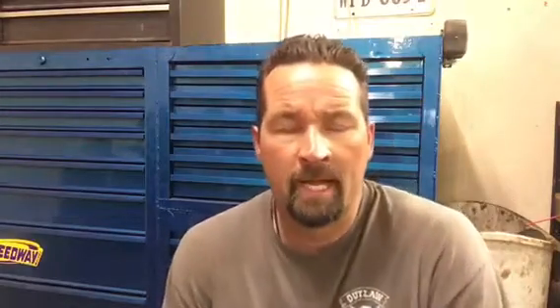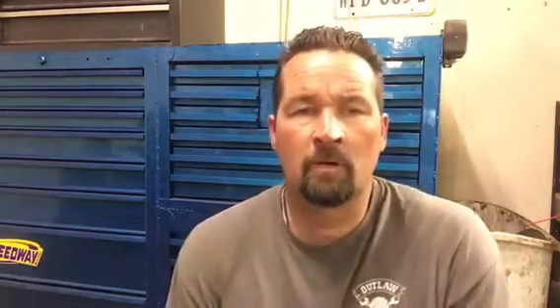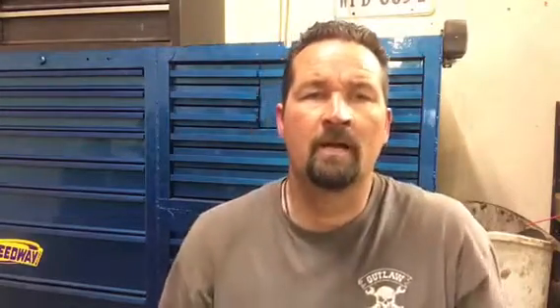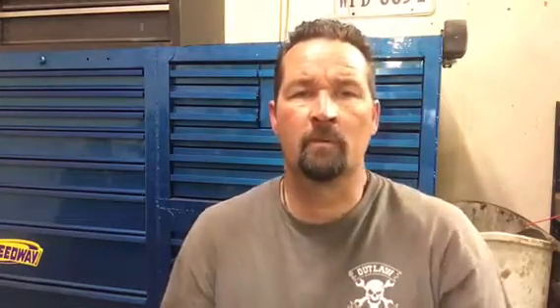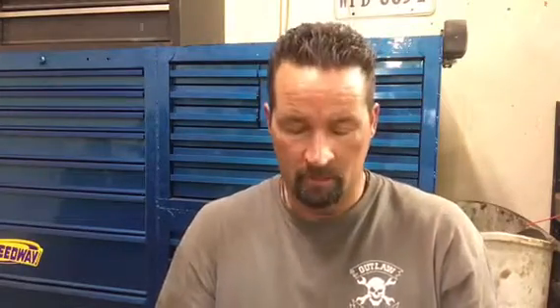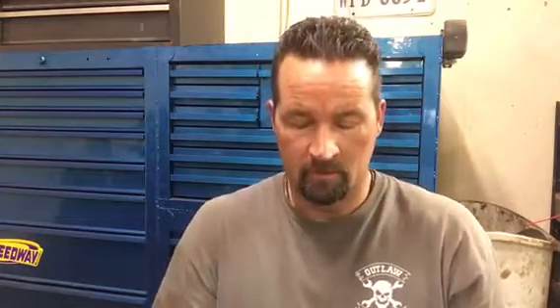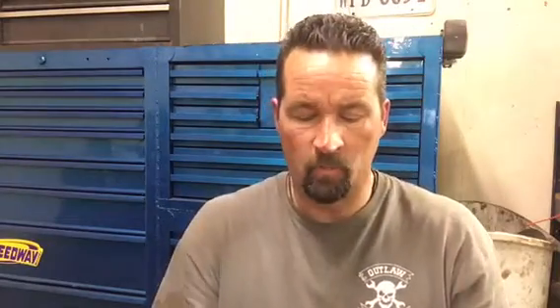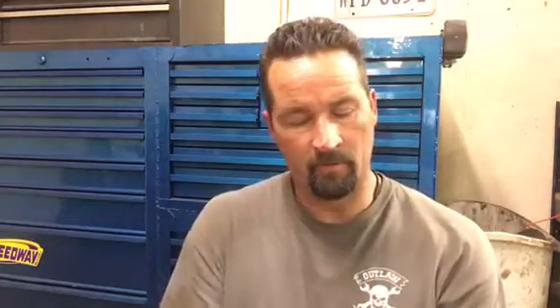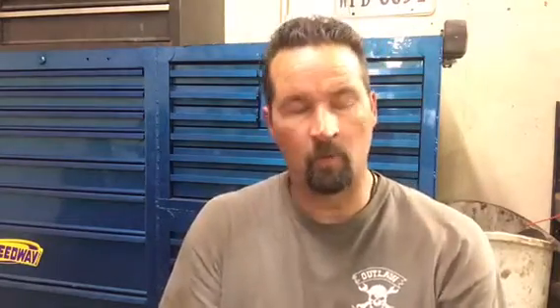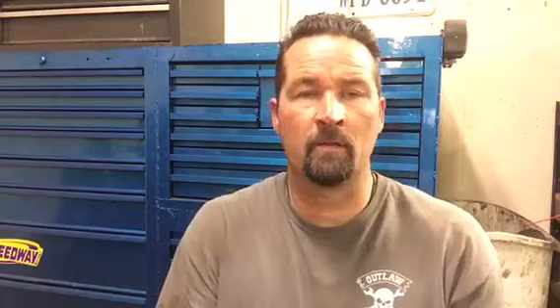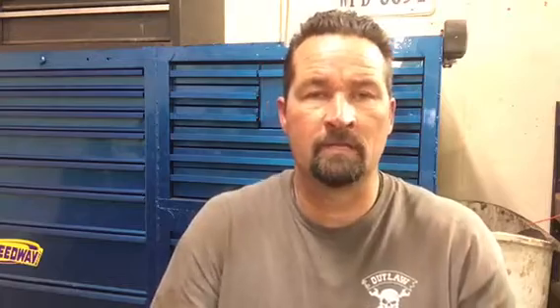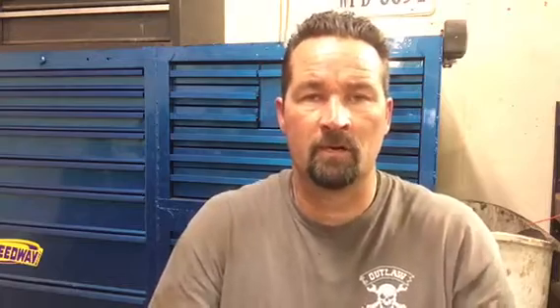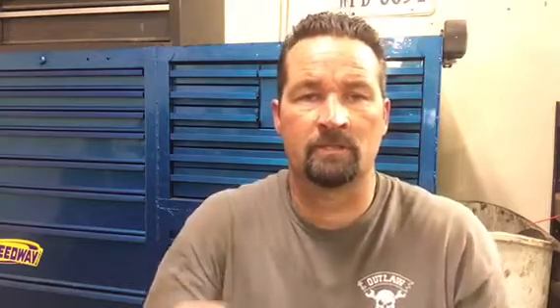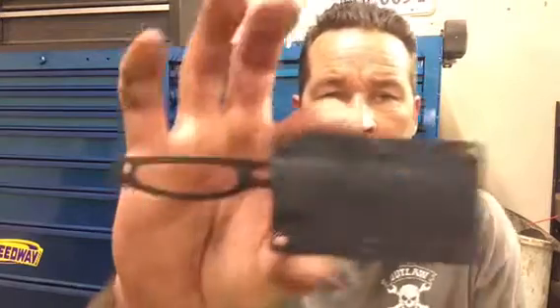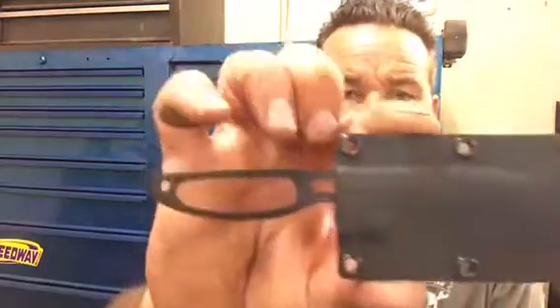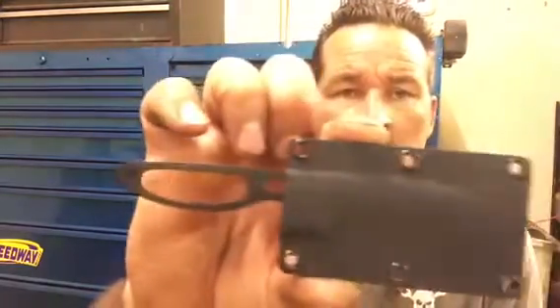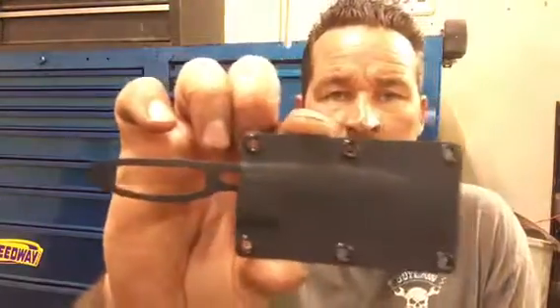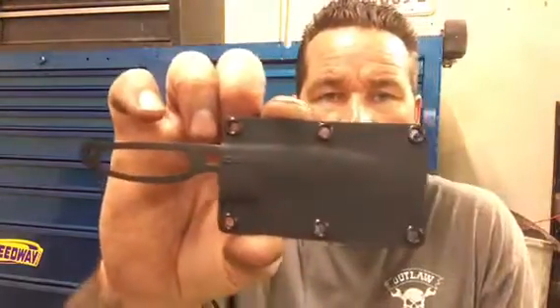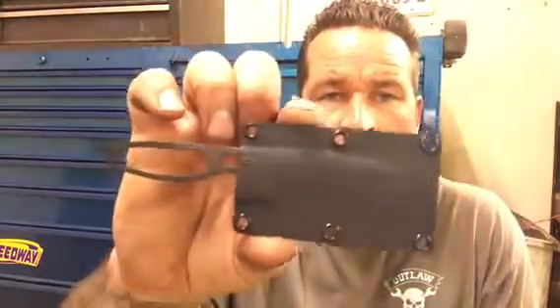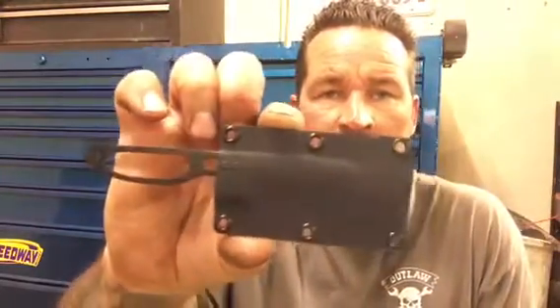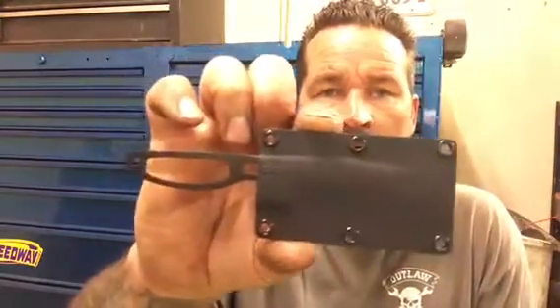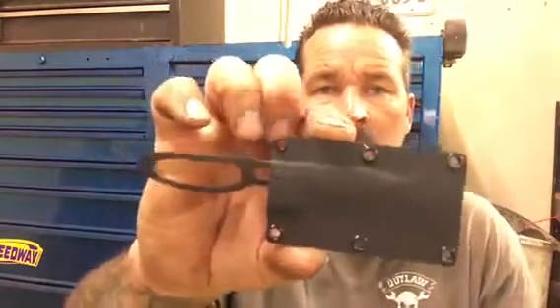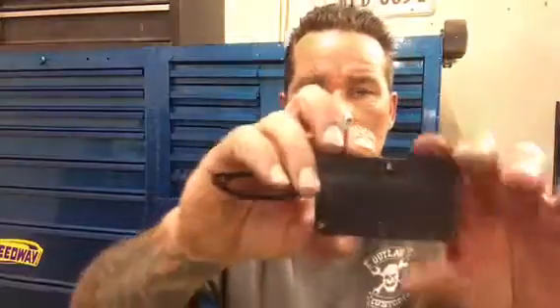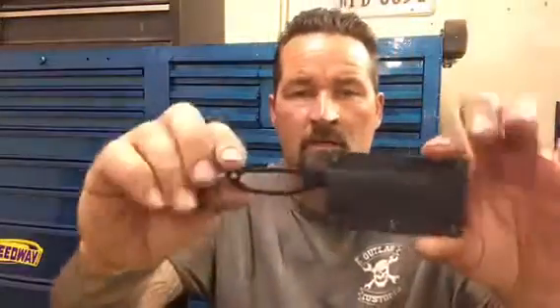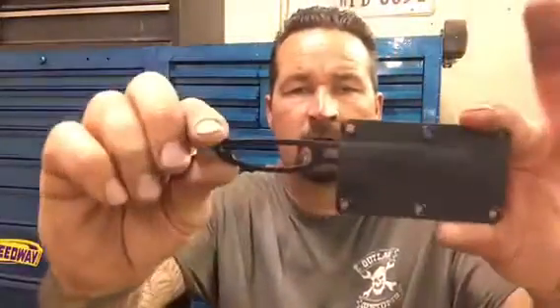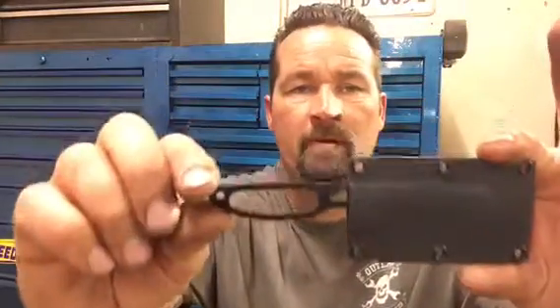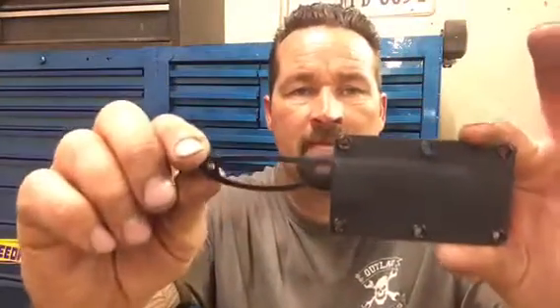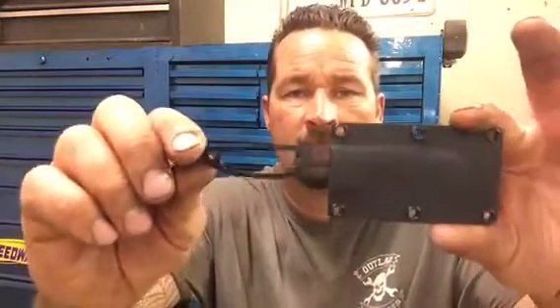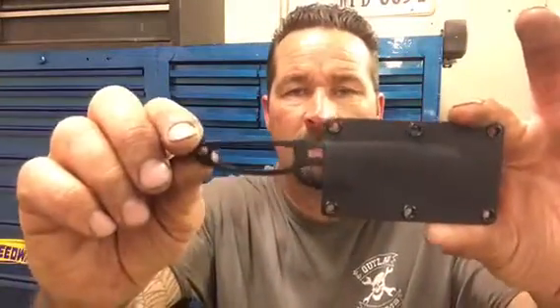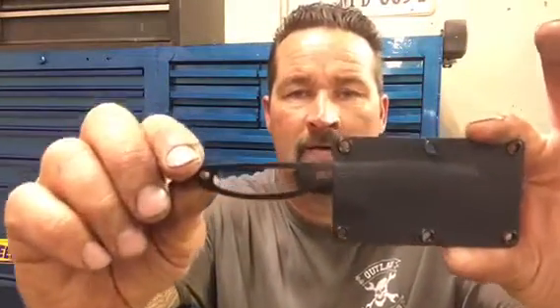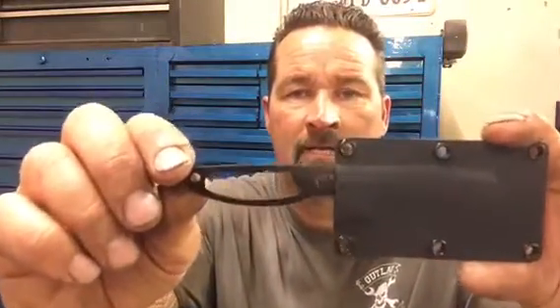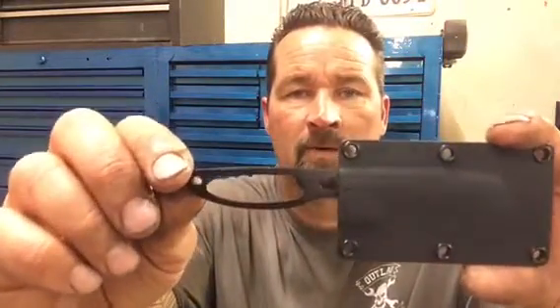Hey guys, welcome to Outlaw Edge Blade Works. So I've been waiting for a while to get one of these and I was at a car show yesterday and I picked one up to try it out. This is a Condor Elegant — I'm not sure how you pronounce that name, Elegant or Elegant or whatever.